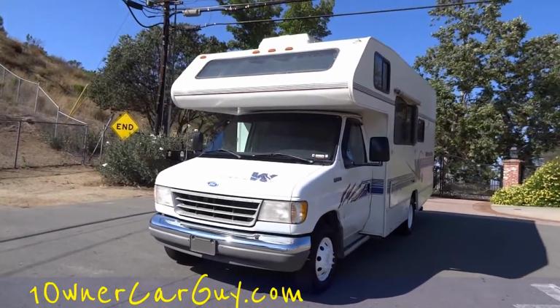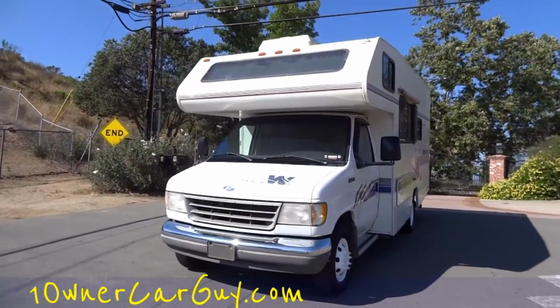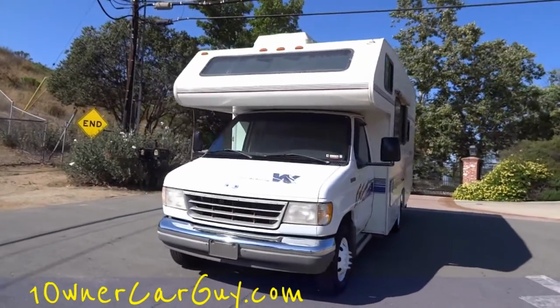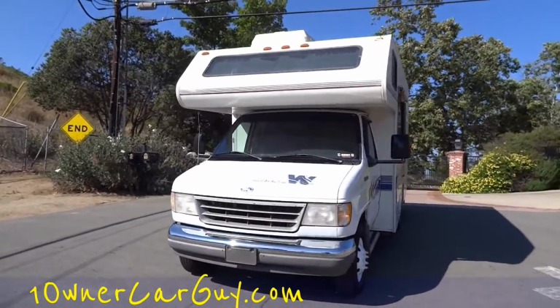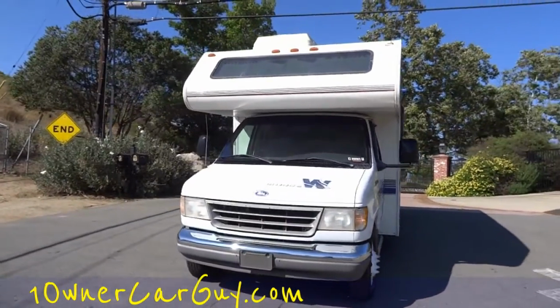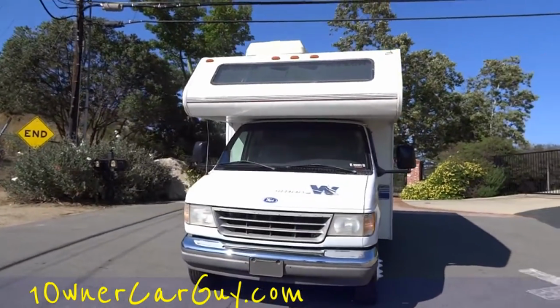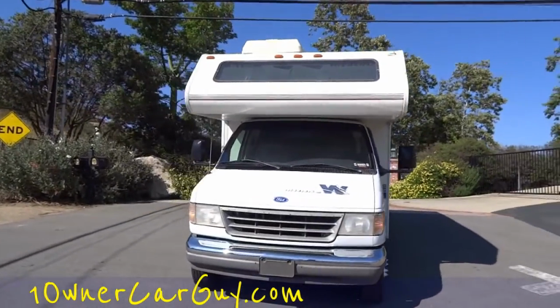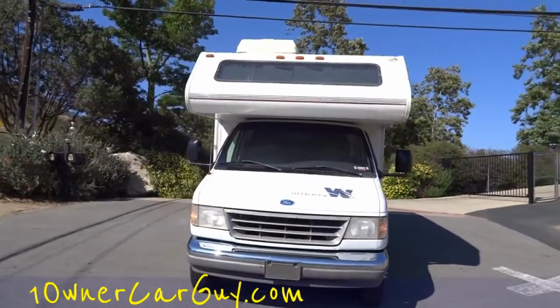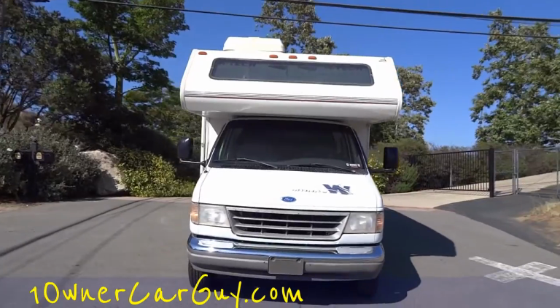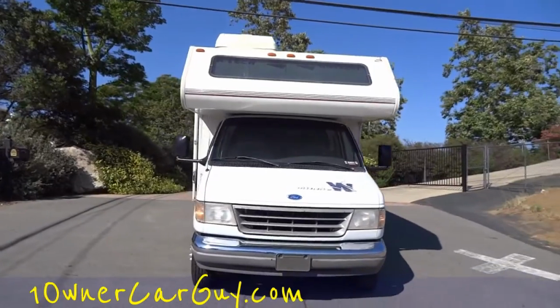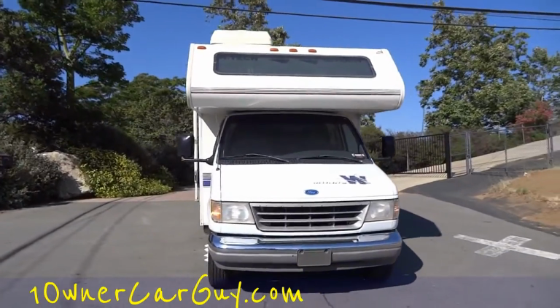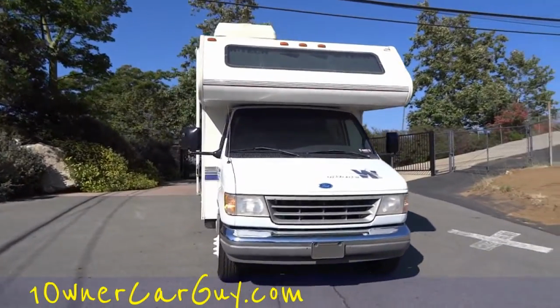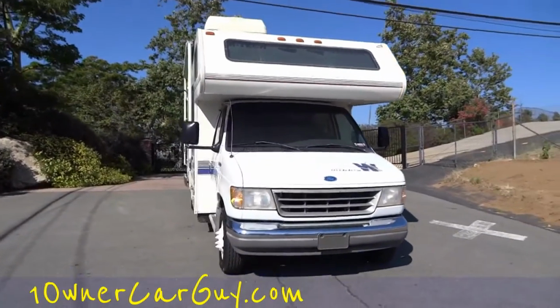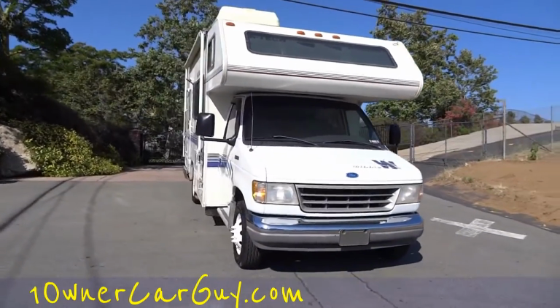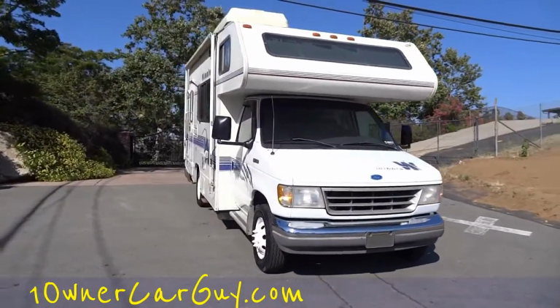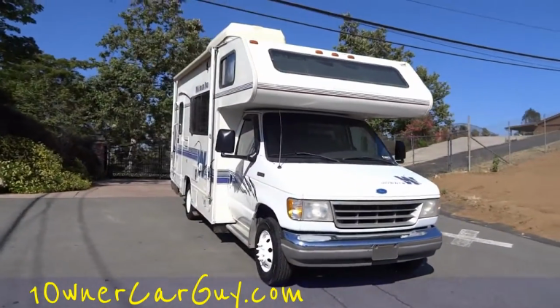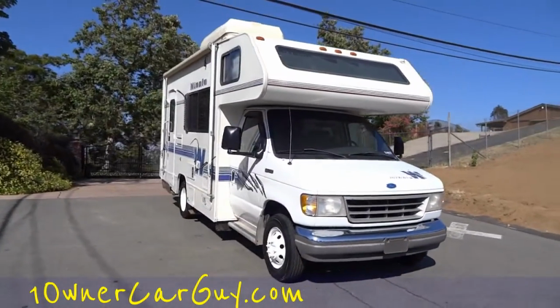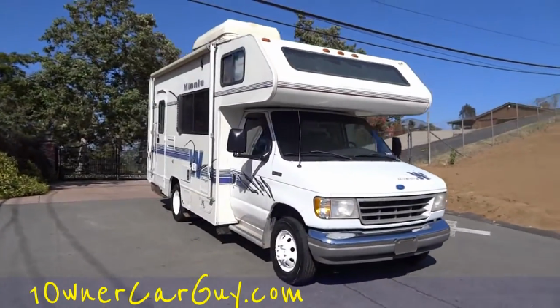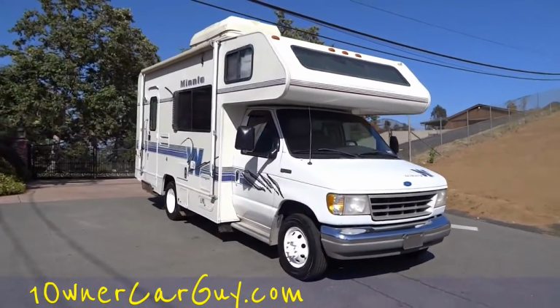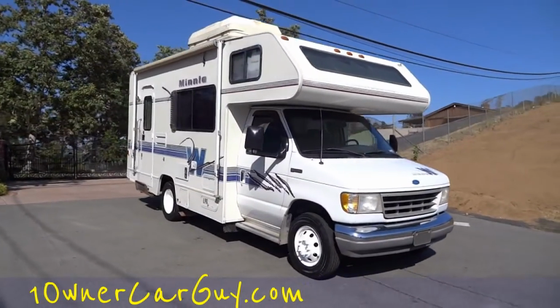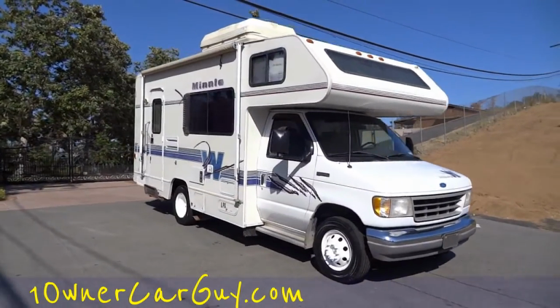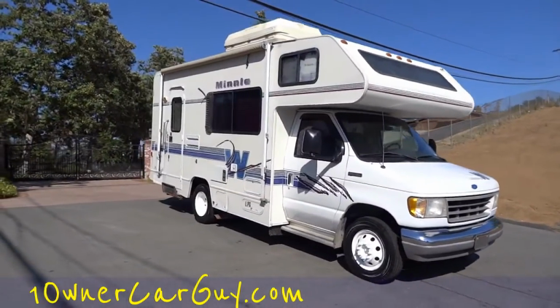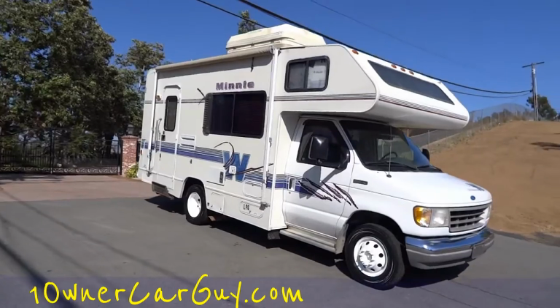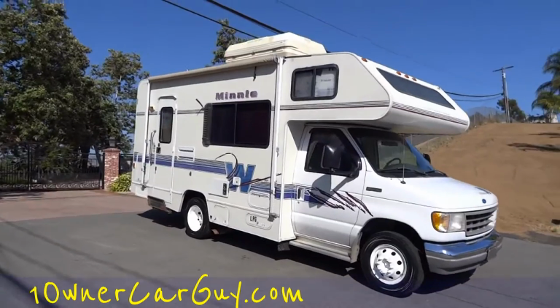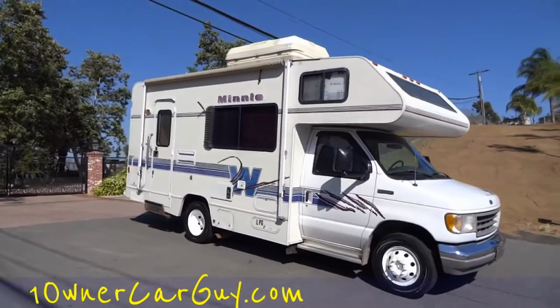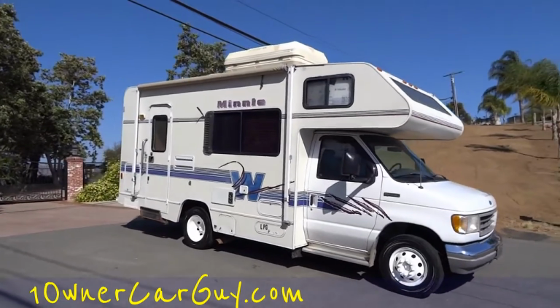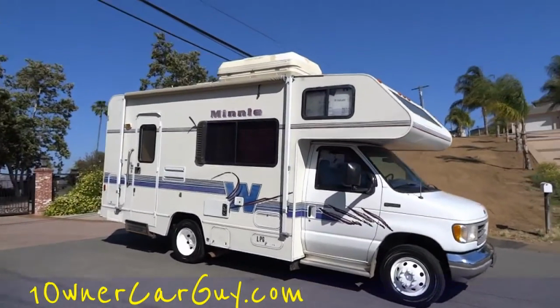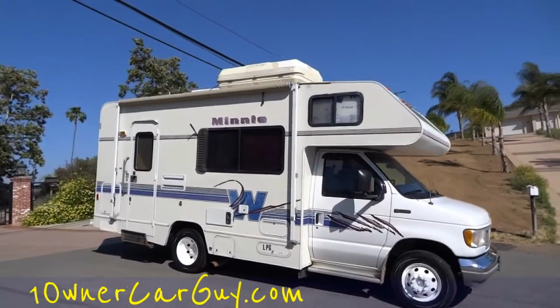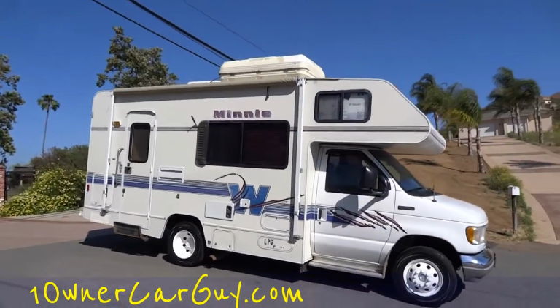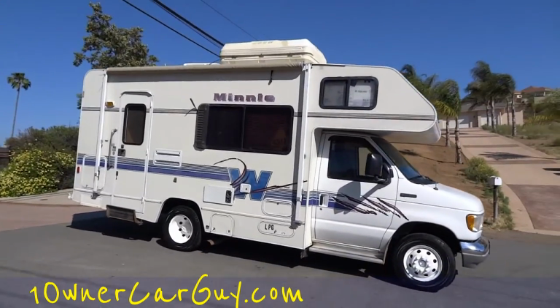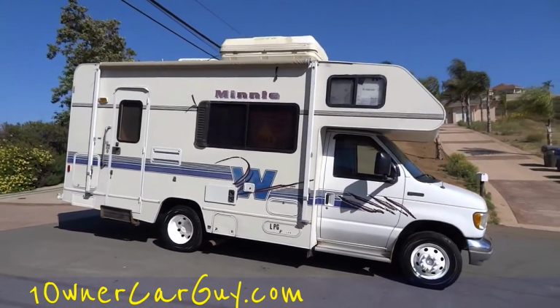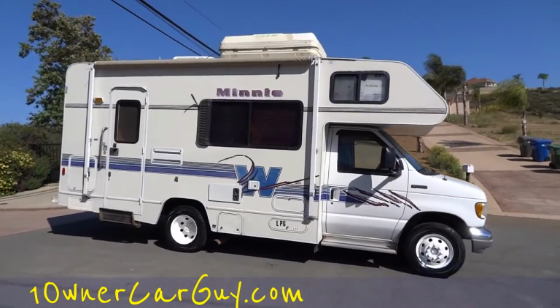It's kind of windy out. This is my short preview channel. On my other channel, Cereal Marshmallows, I do the complete walk around and show you the underneath and everything. This thing's got headers and pipes and stuff on it.